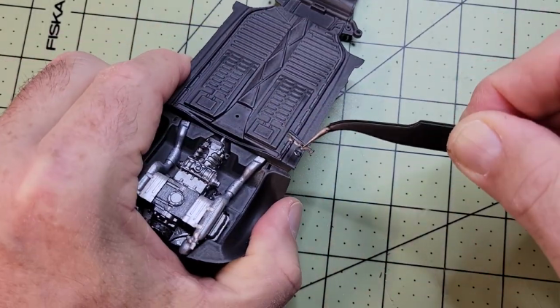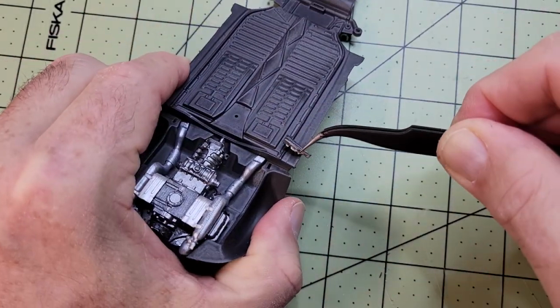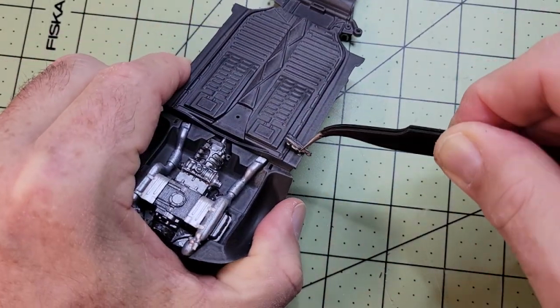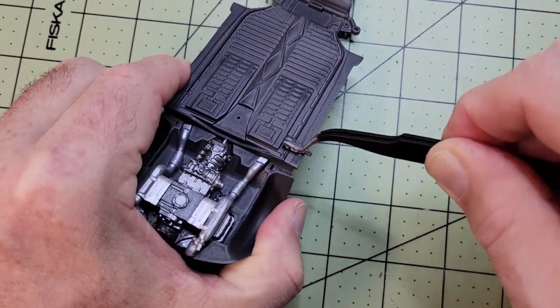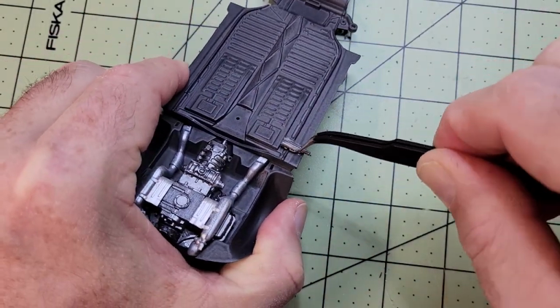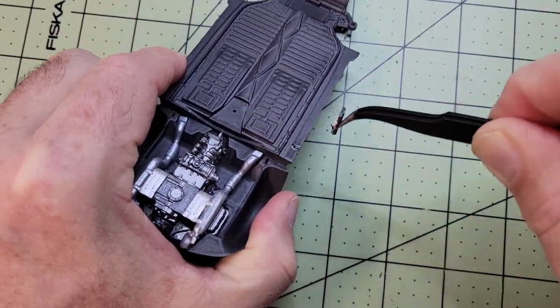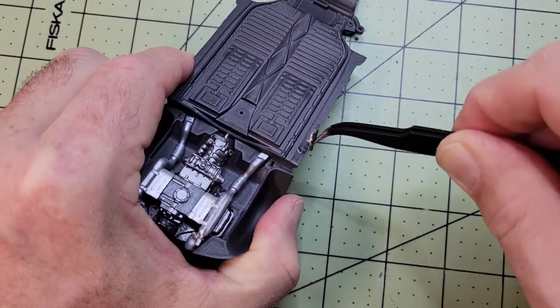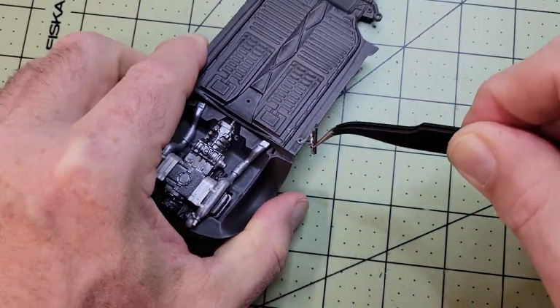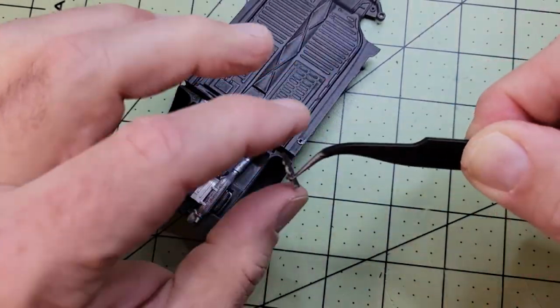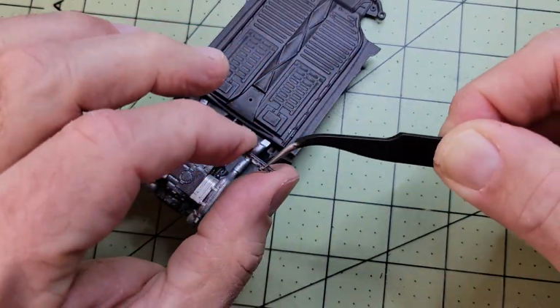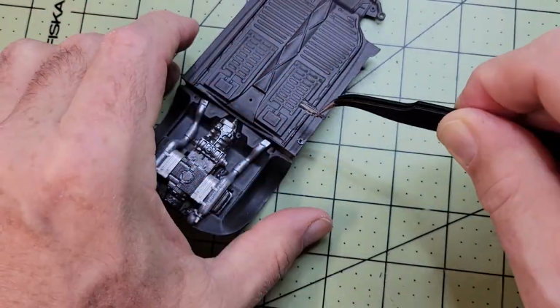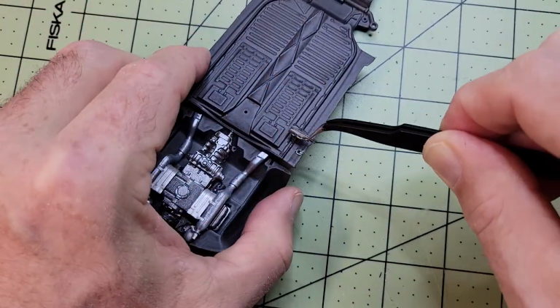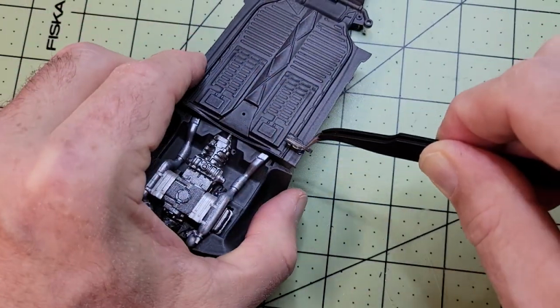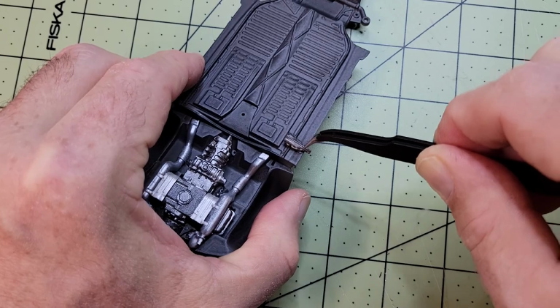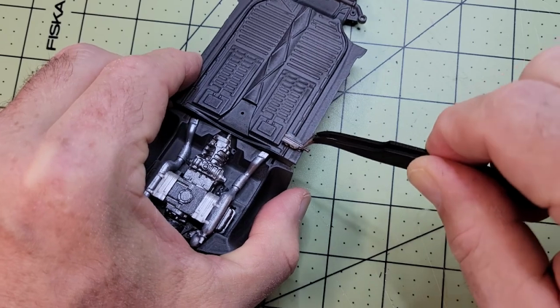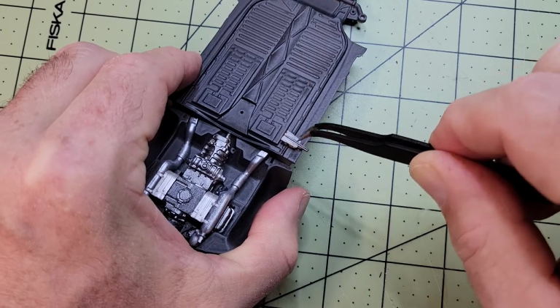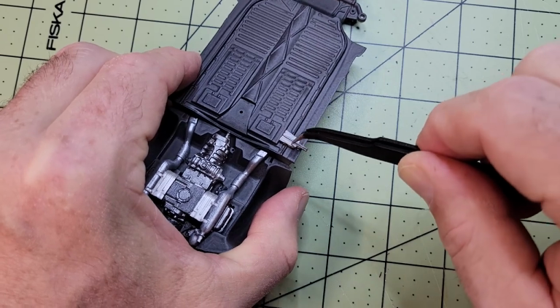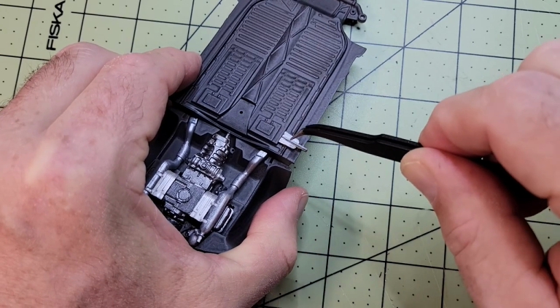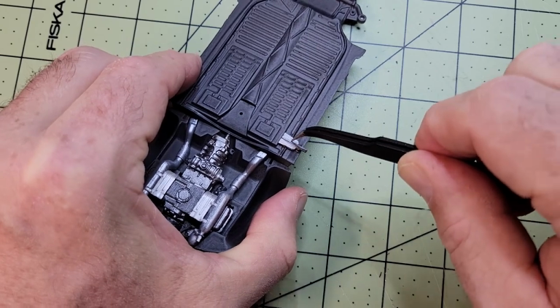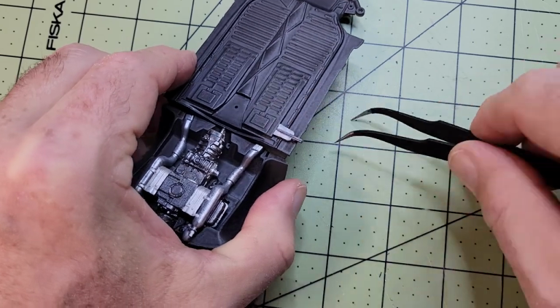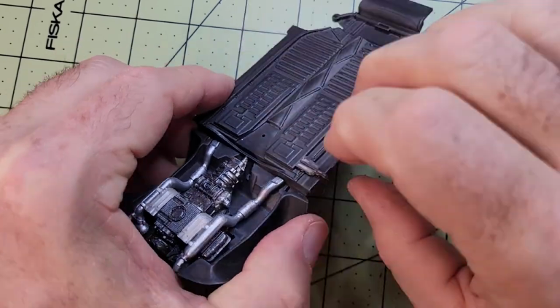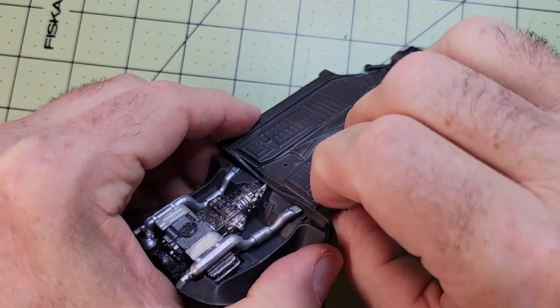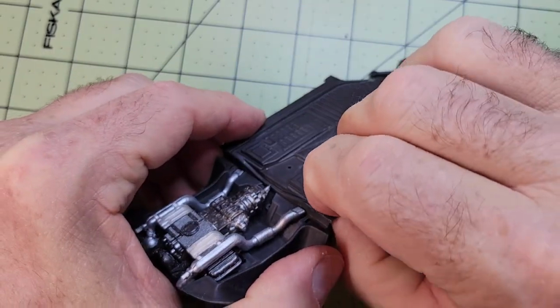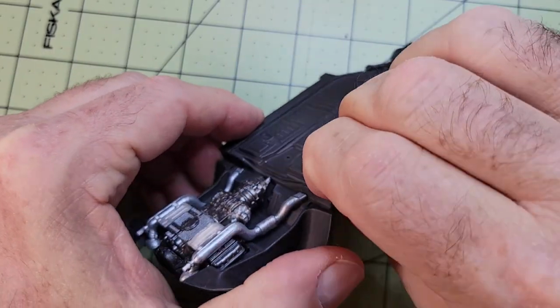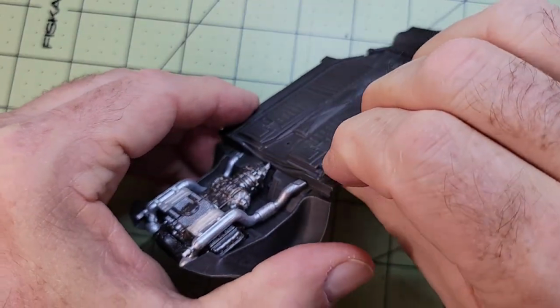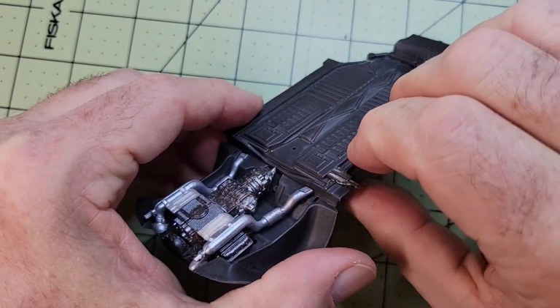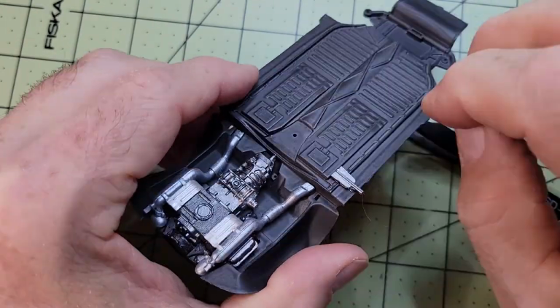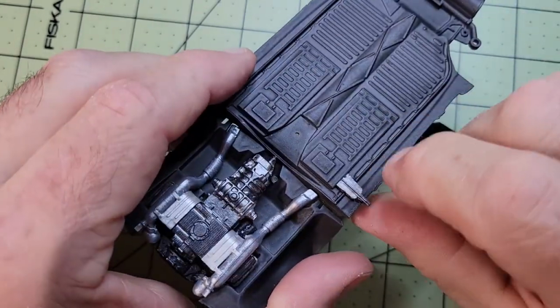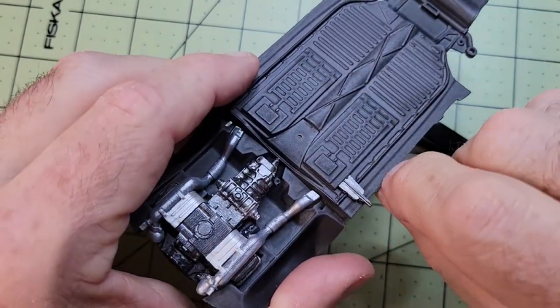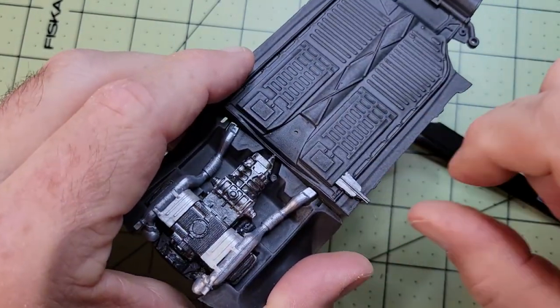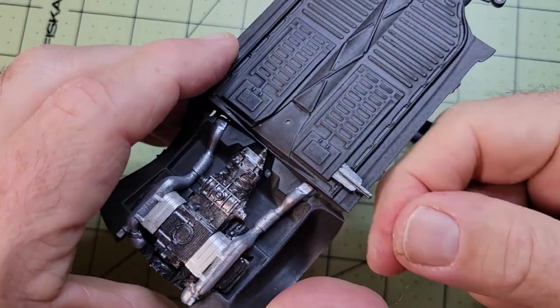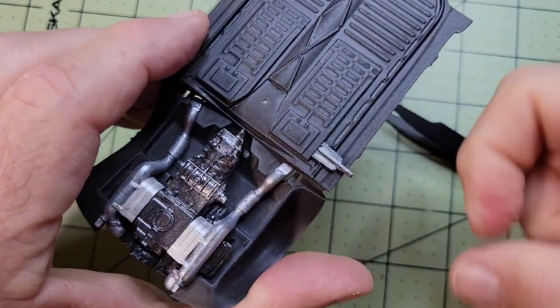These little things are jack points. If you ever need to change a flat on a real Volkswagen, this is where you would put the jack to lift up the car so it wouldn't damage the body.